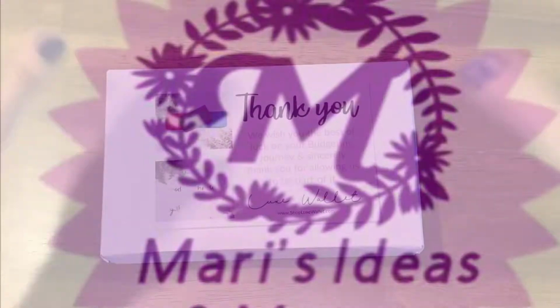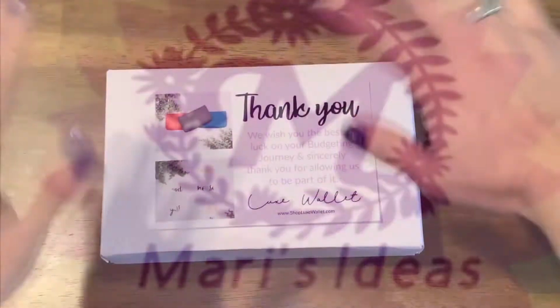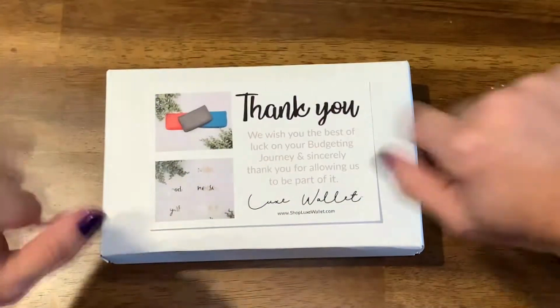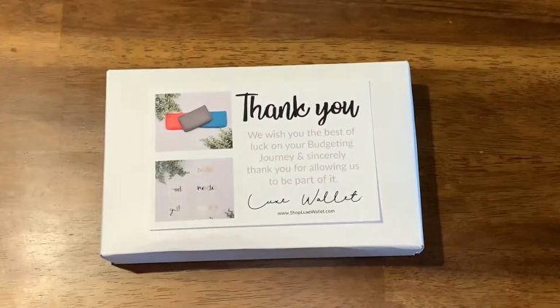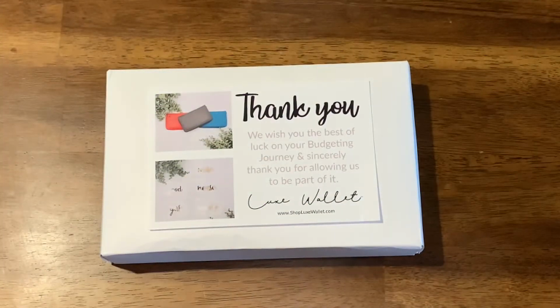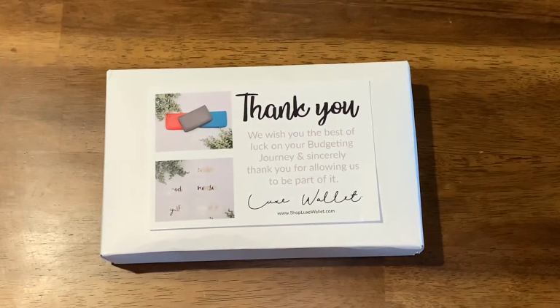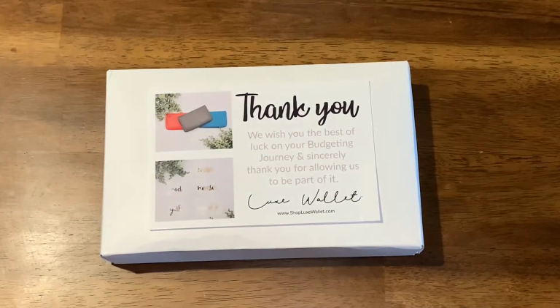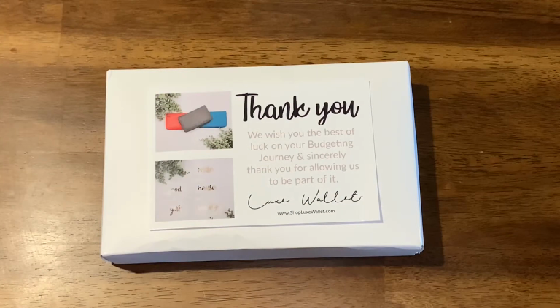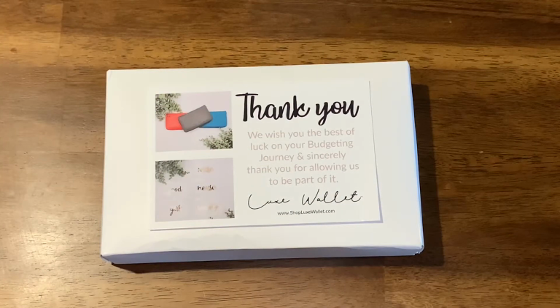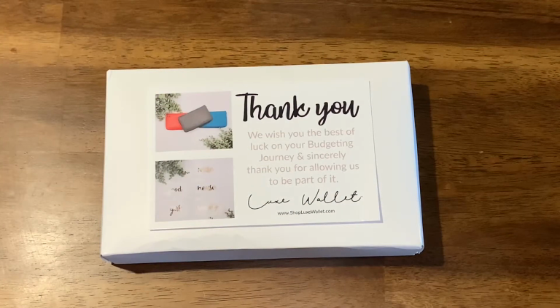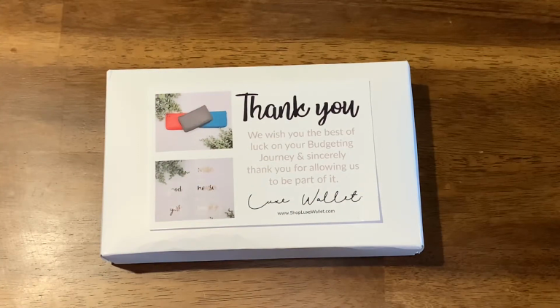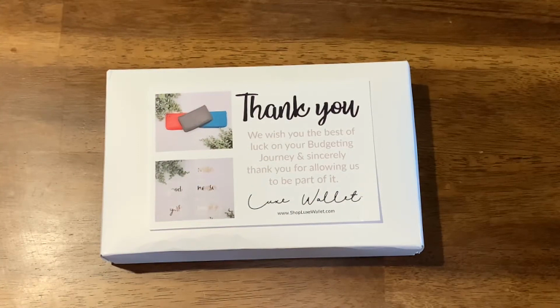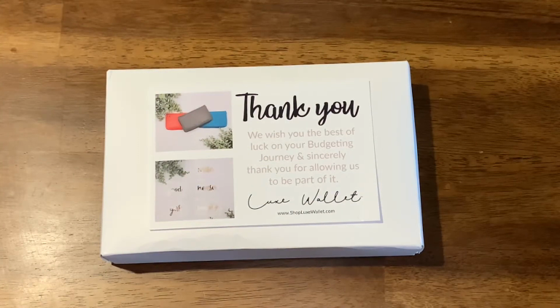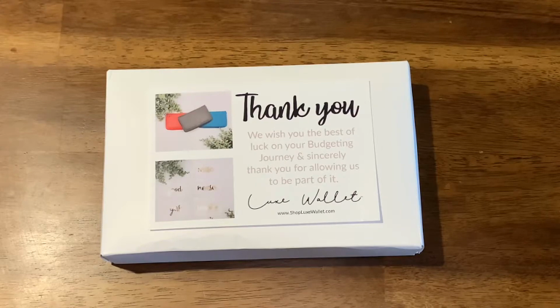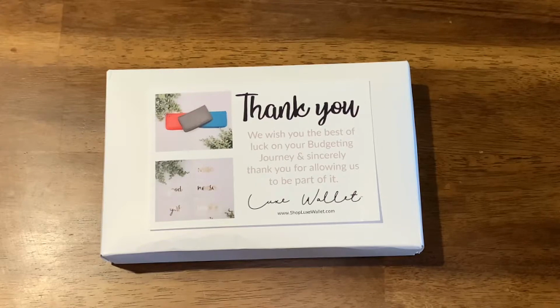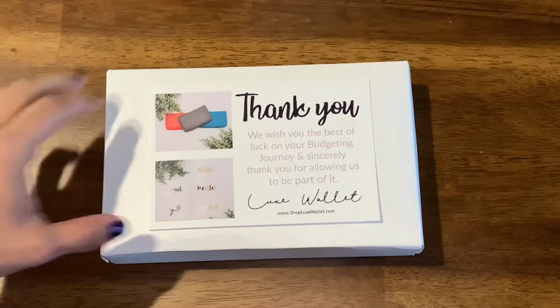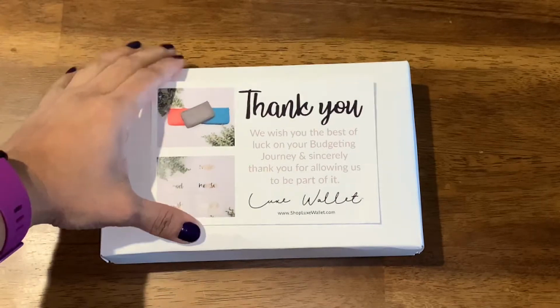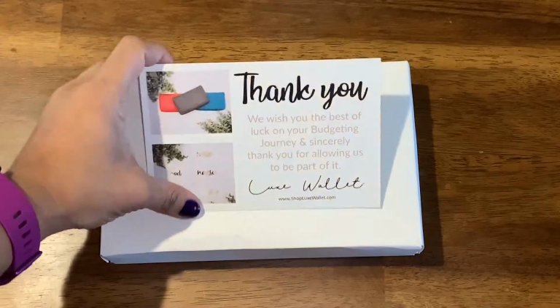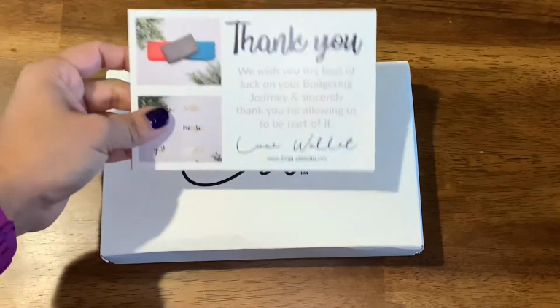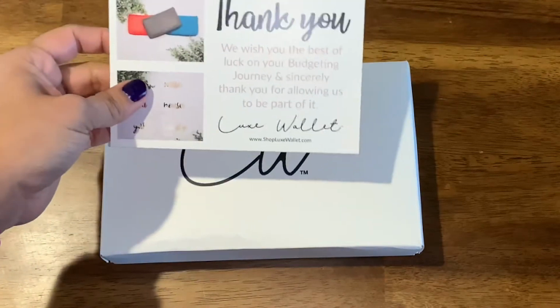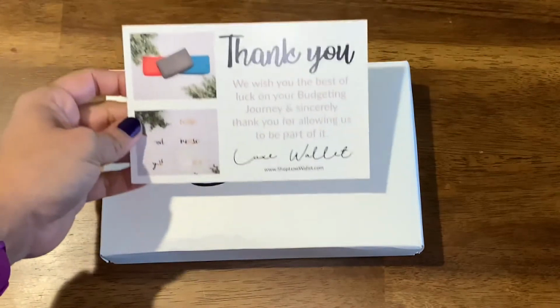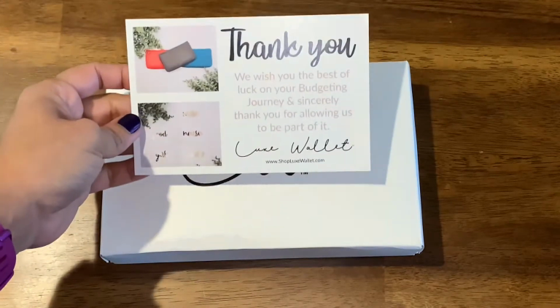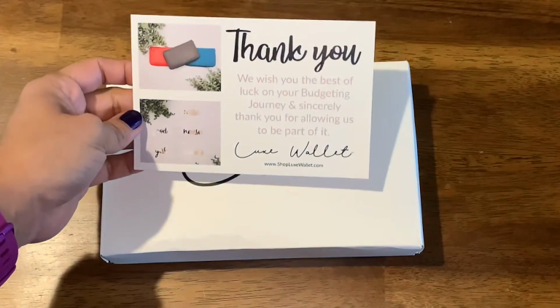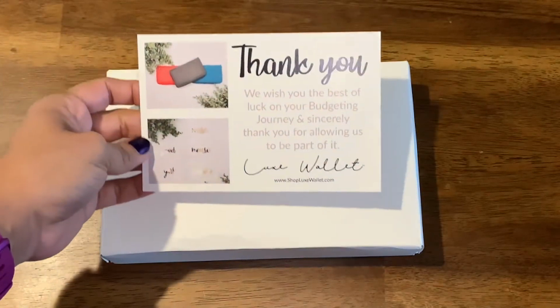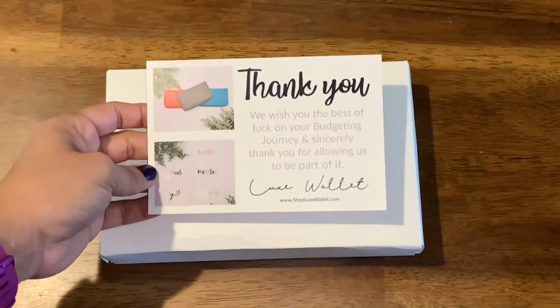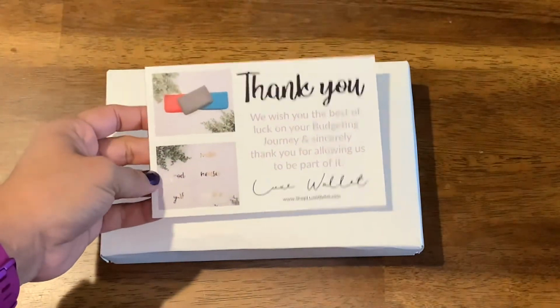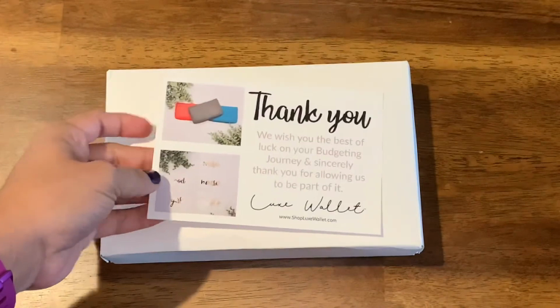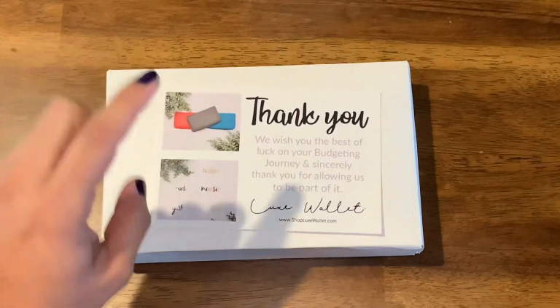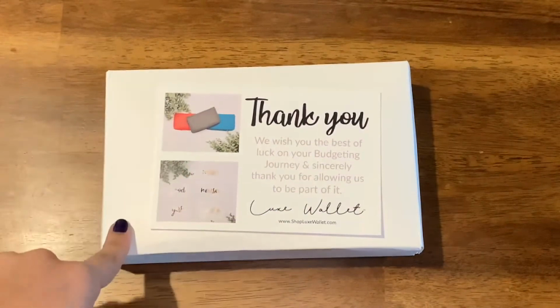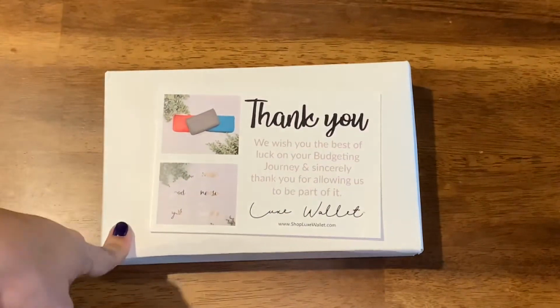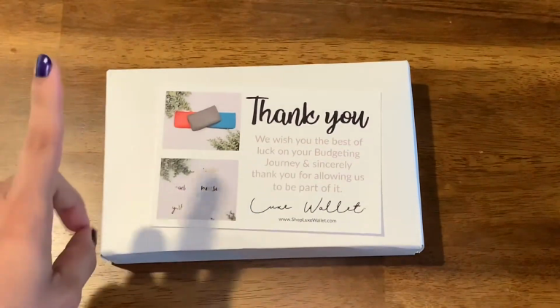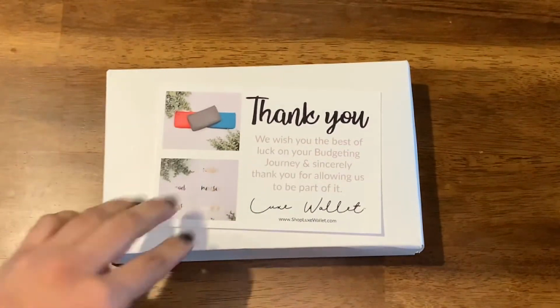Hello everybody and welcome back to my channel. In today's video I want to share with you guys my recent purchase — I purchased a Lux wallet and I'm so excited about this one, and you guys will know why once I open it and once you guys see it.